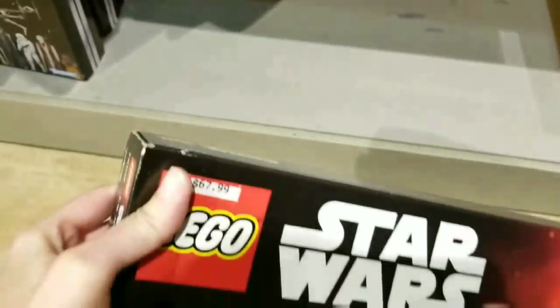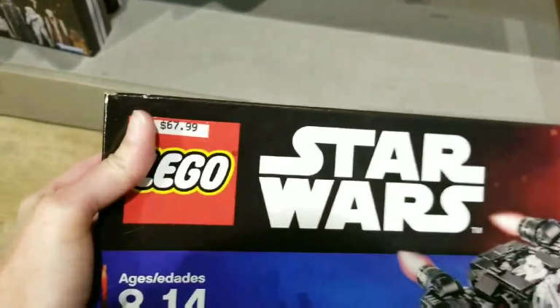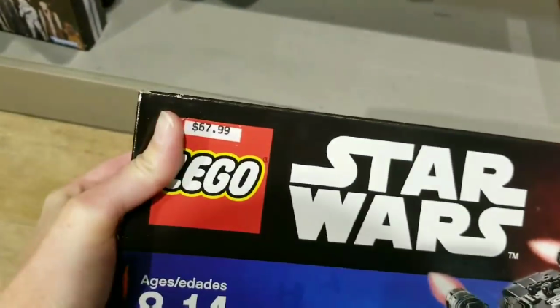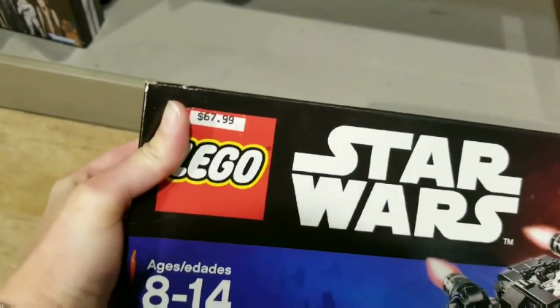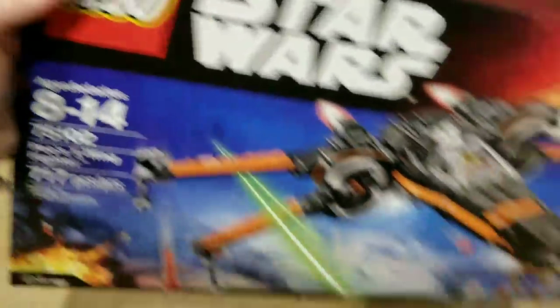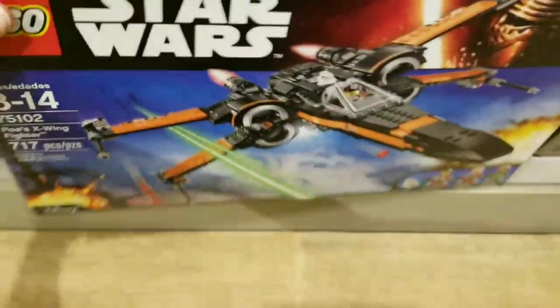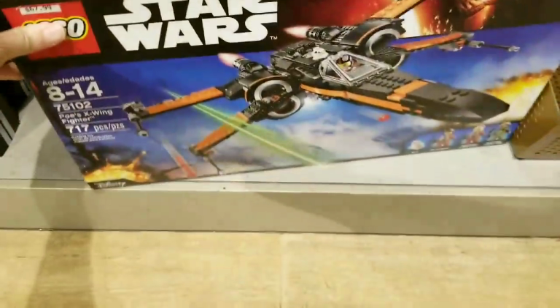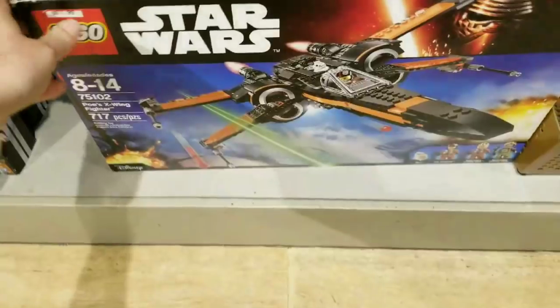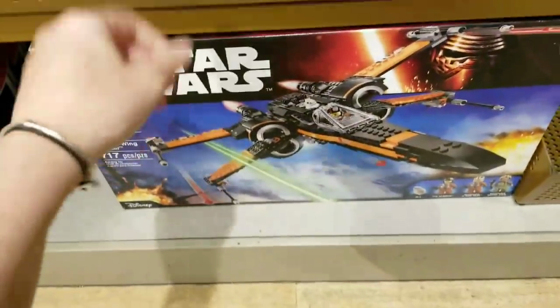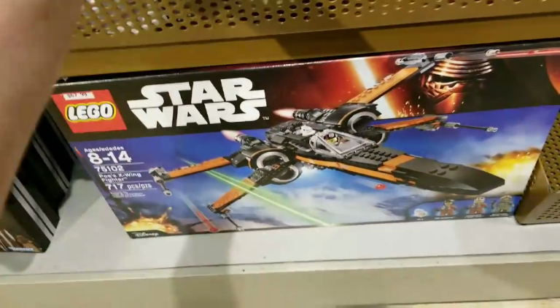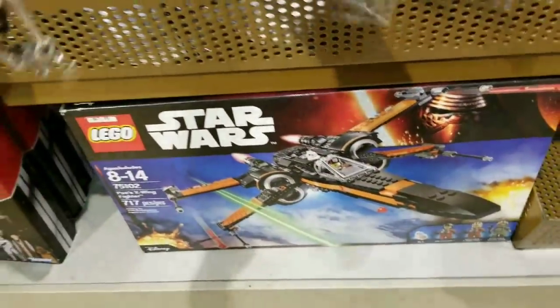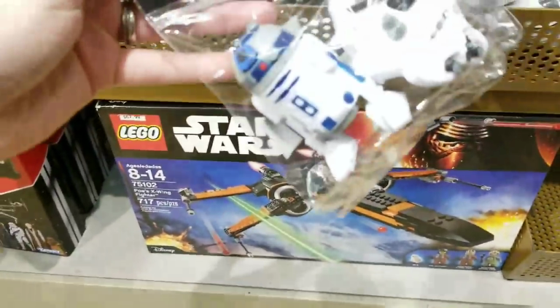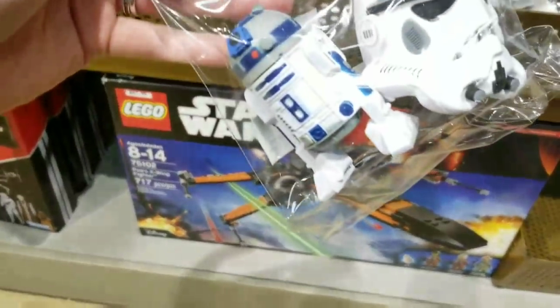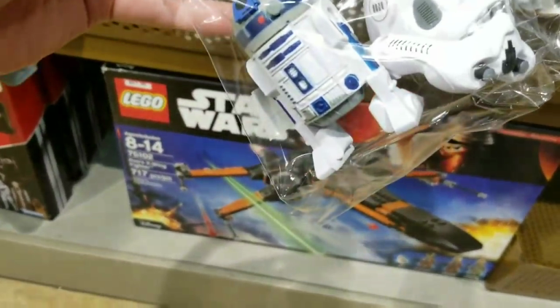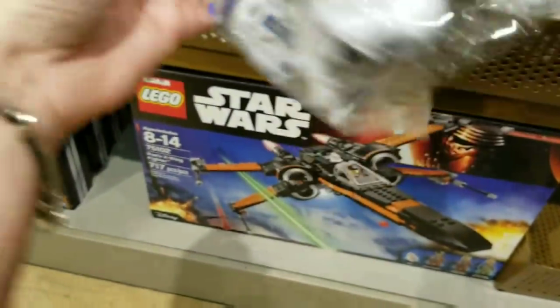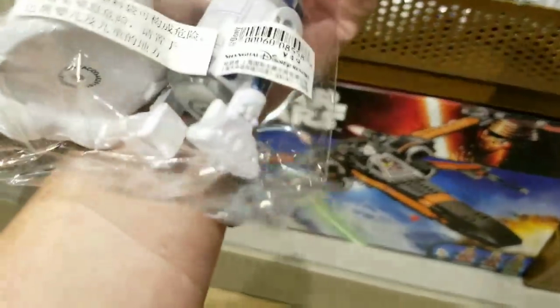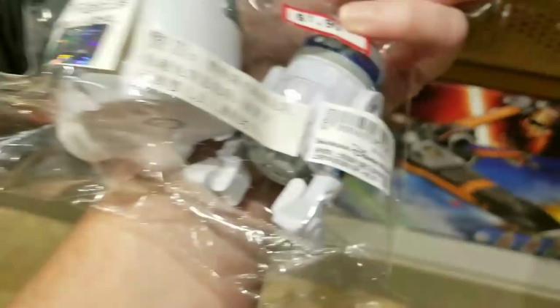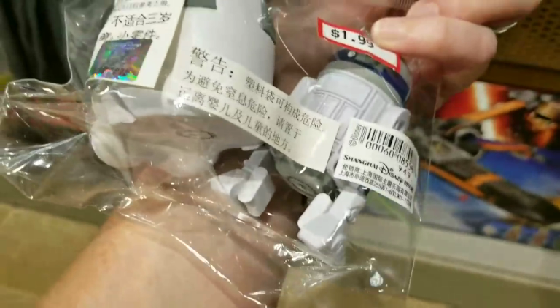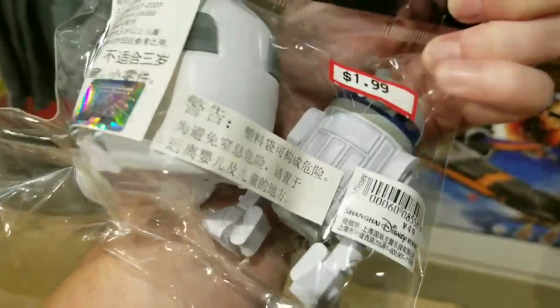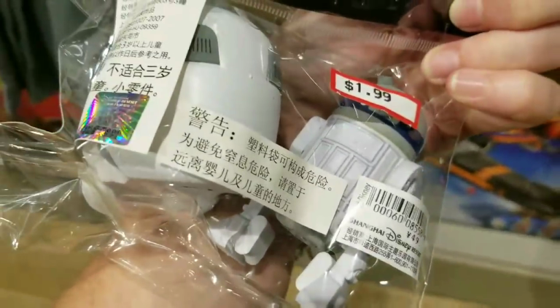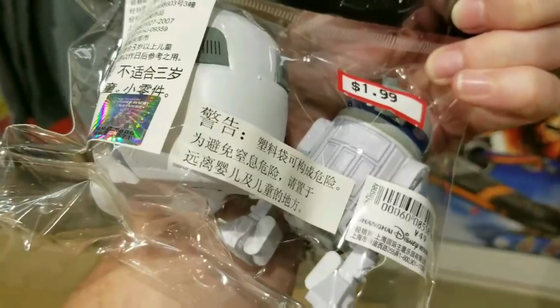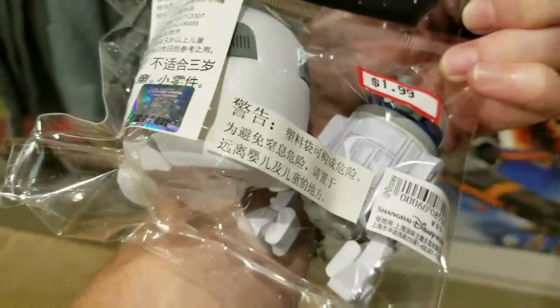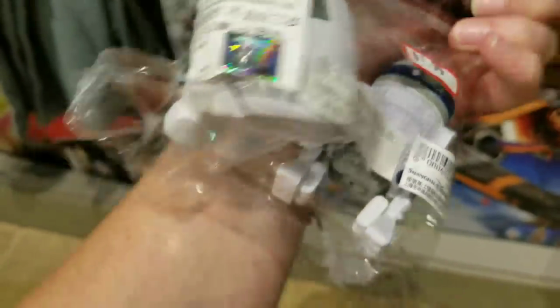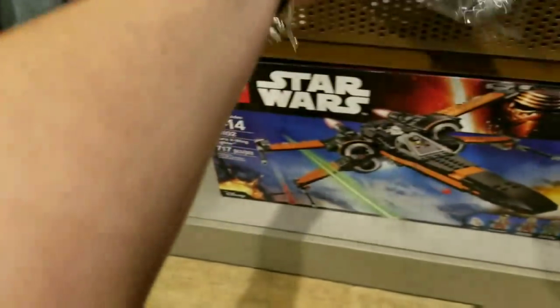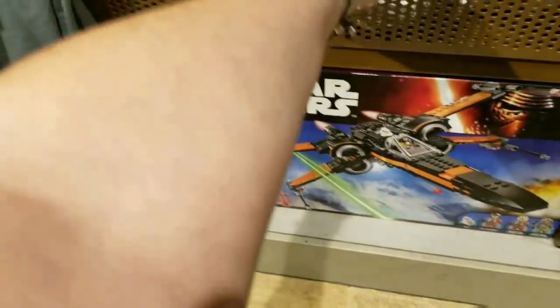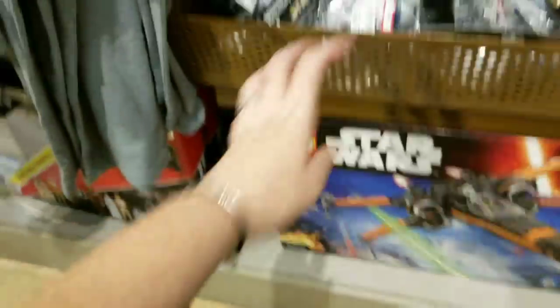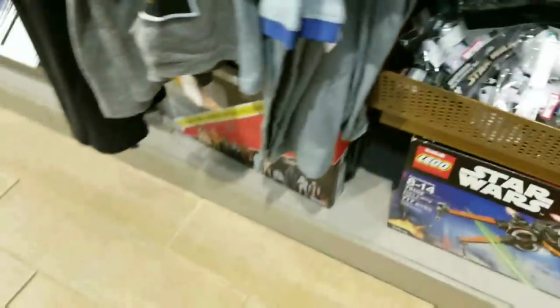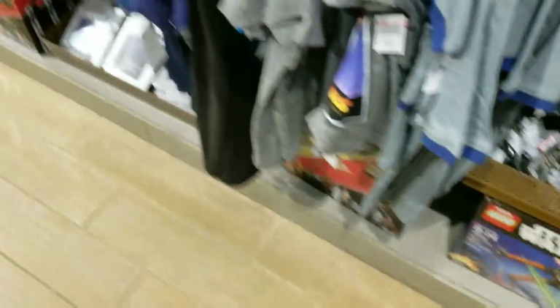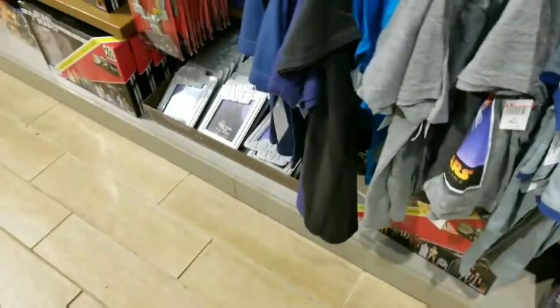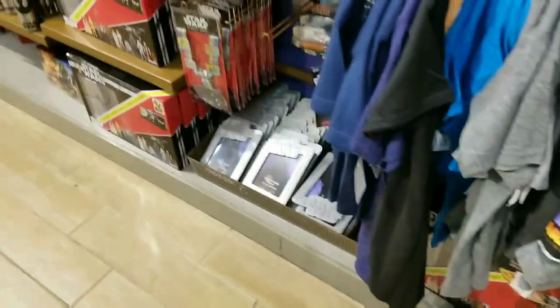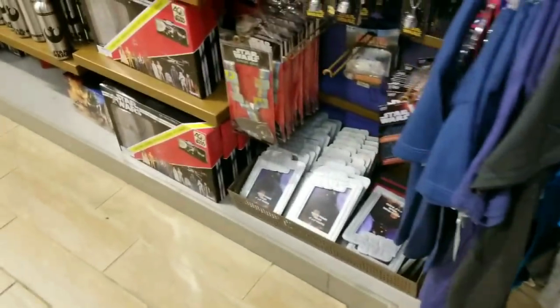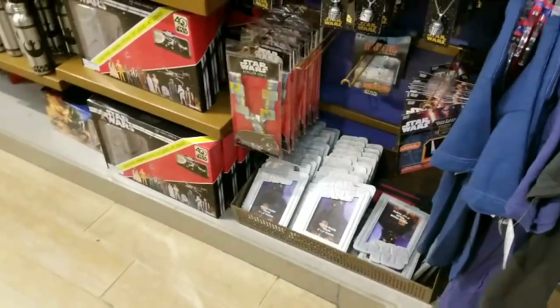Still kind of a high price point for me — no thank you. A little pen accessory — super cool, $1.99. A lot of Star Wars stuff still in the store, some new items.